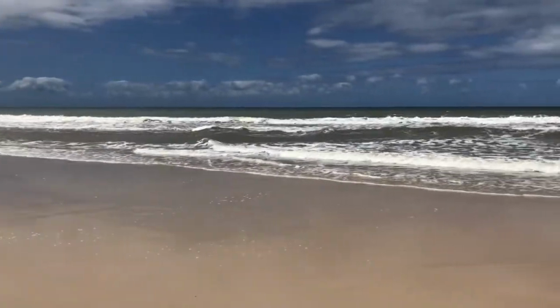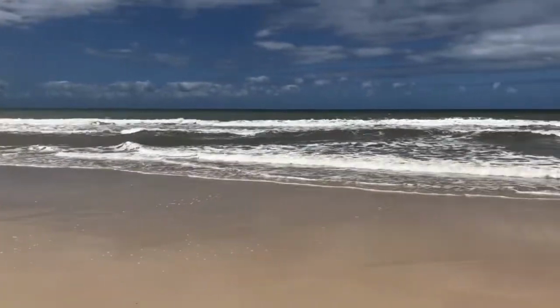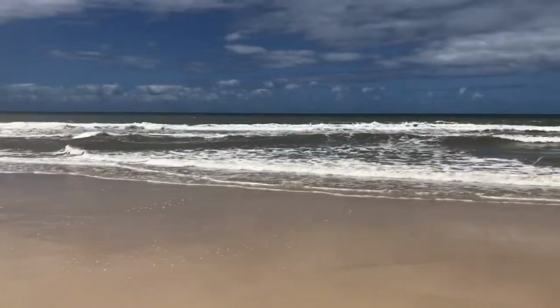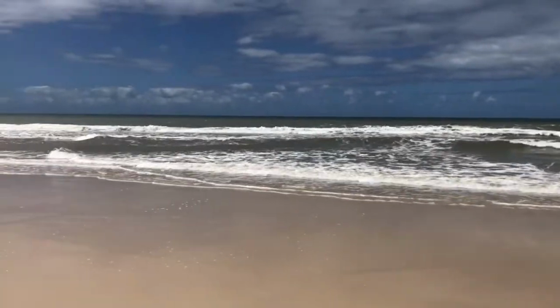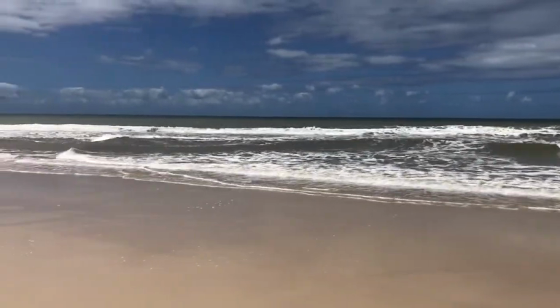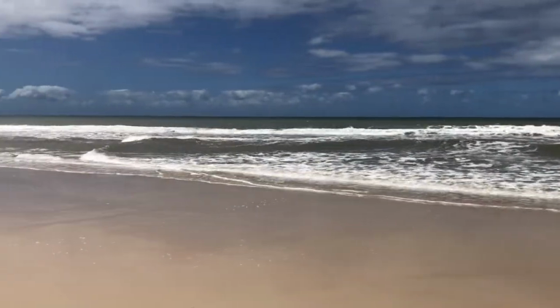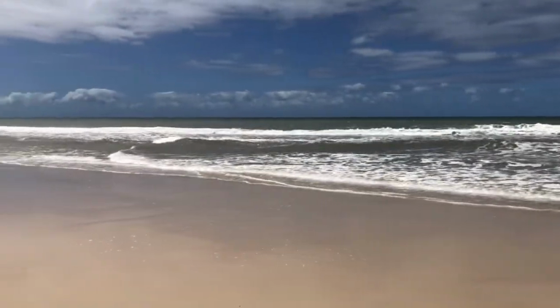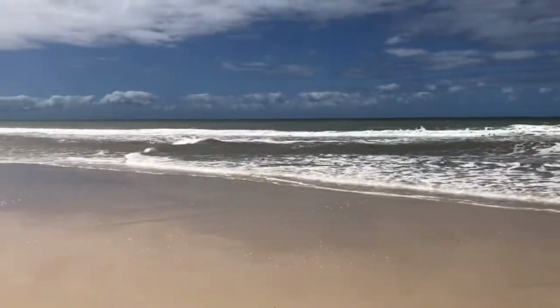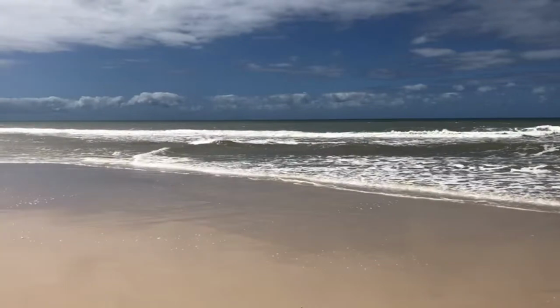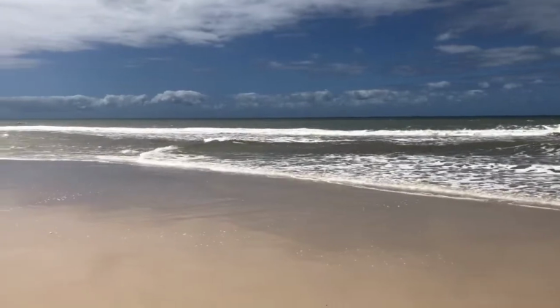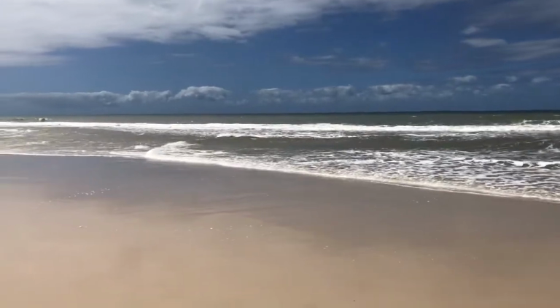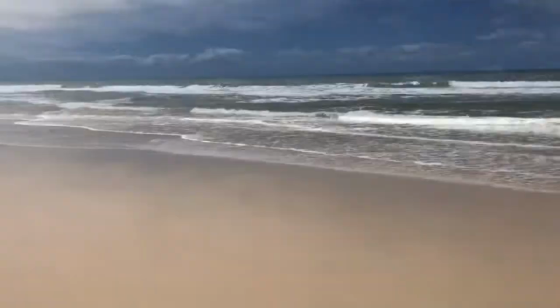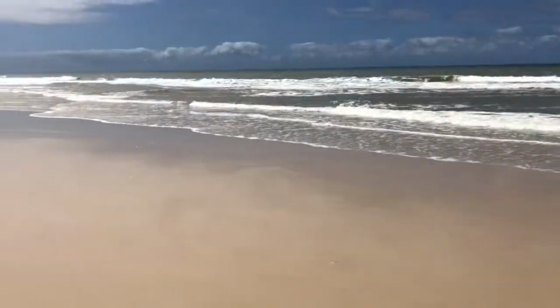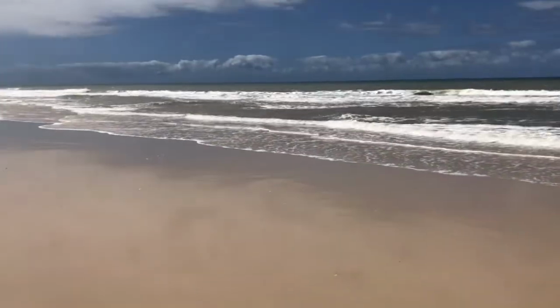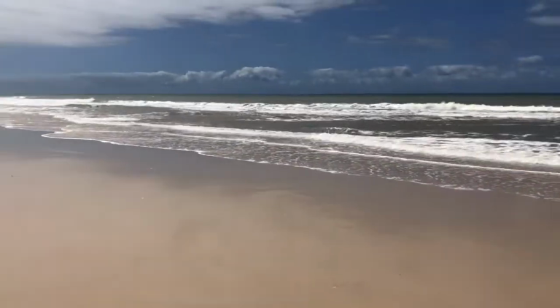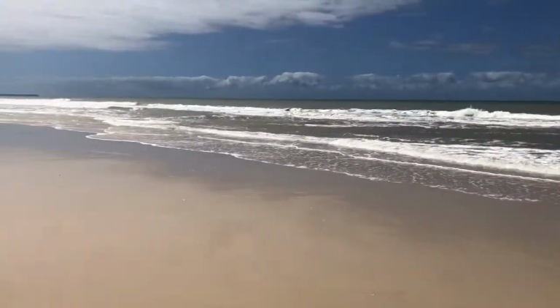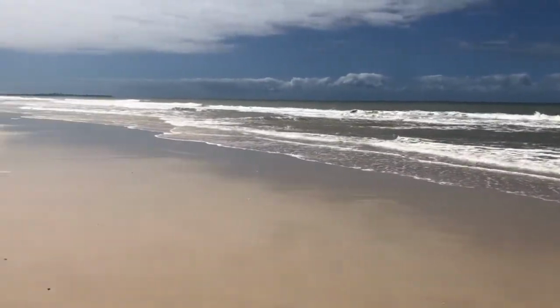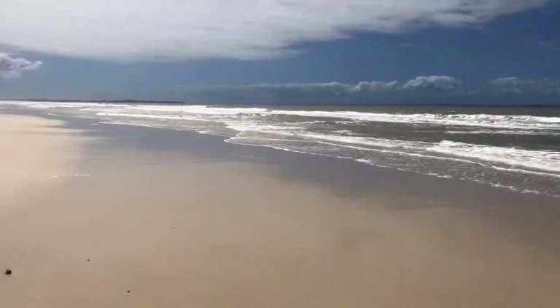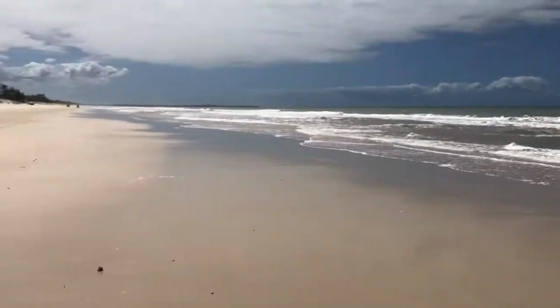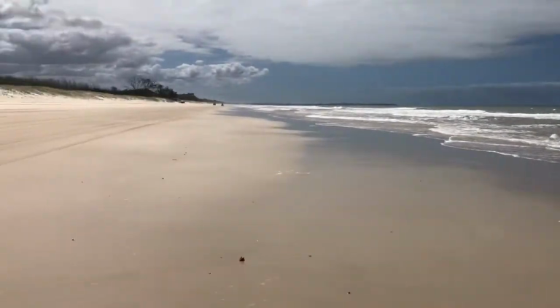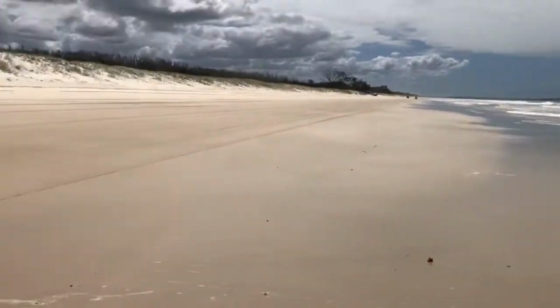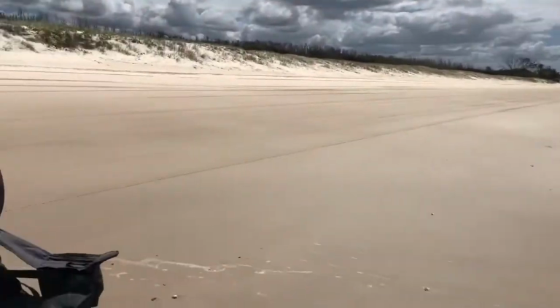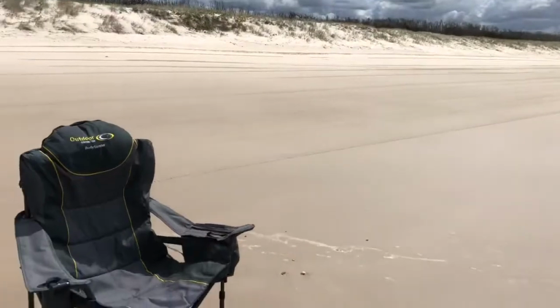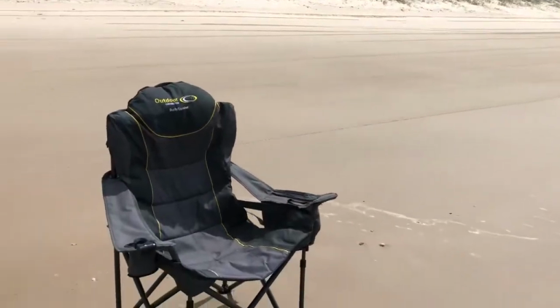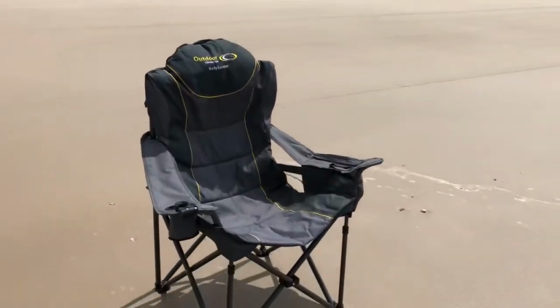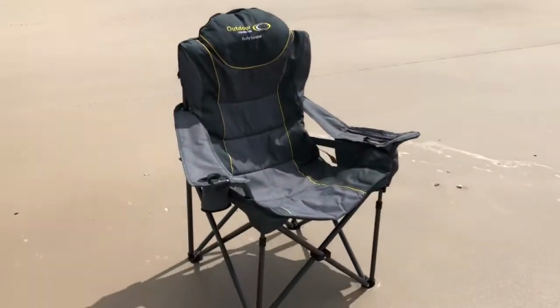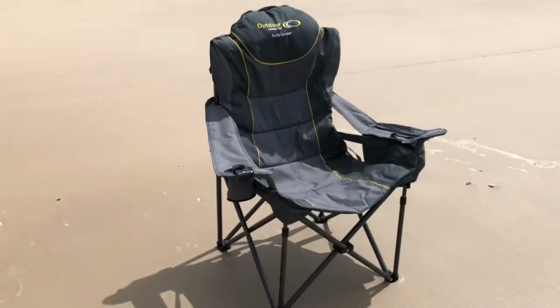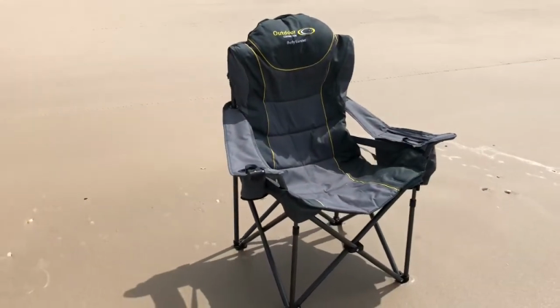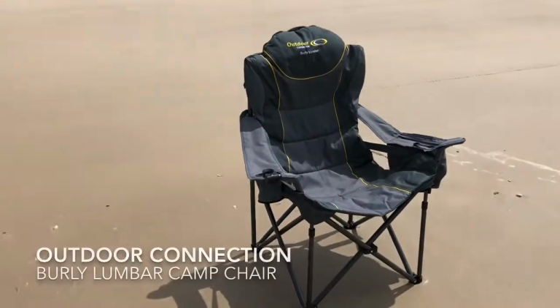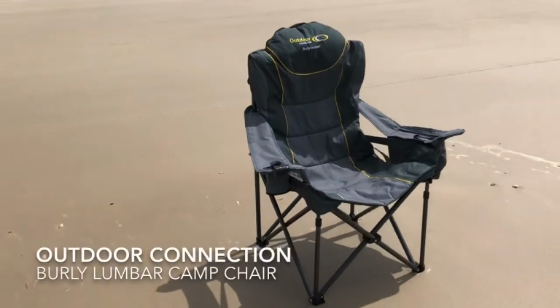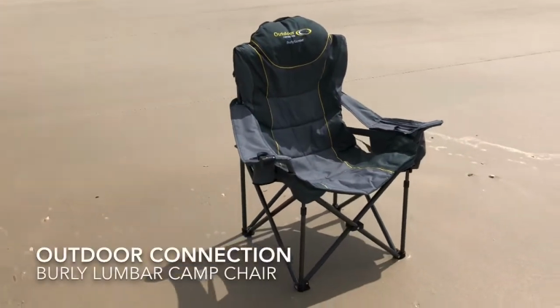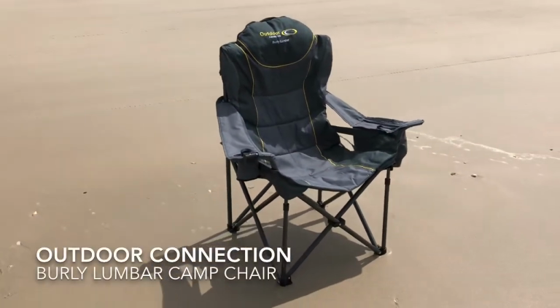Here I am on Bribie Island doing a bit of self-isolation. I thought I might share with you a chair I've been given by my friends at Outdoor Connections. This is the Burley Lumbar.